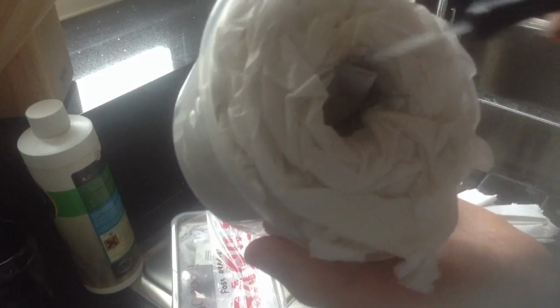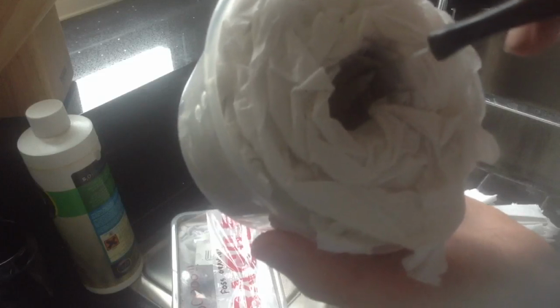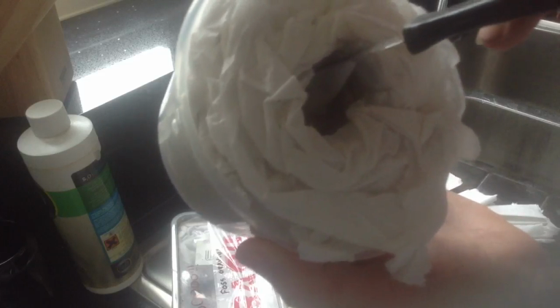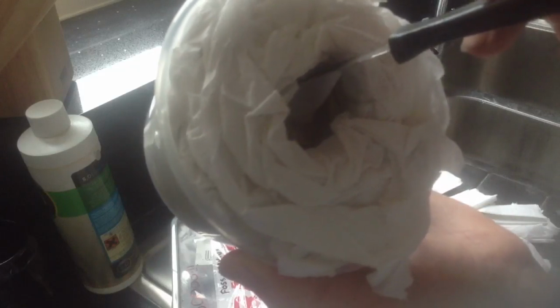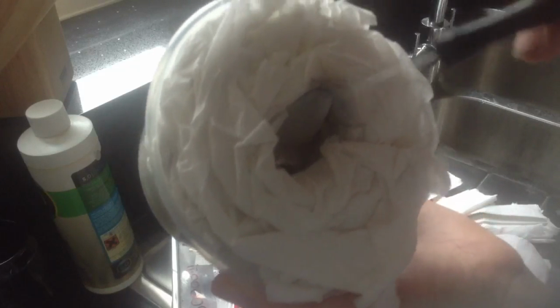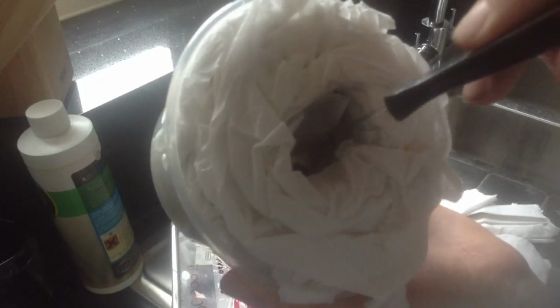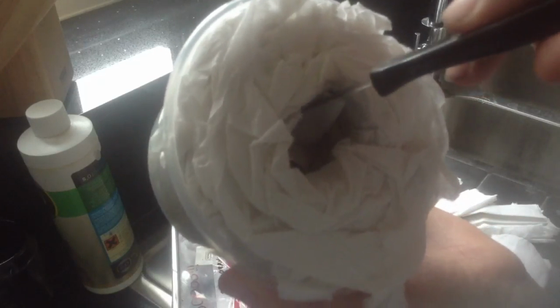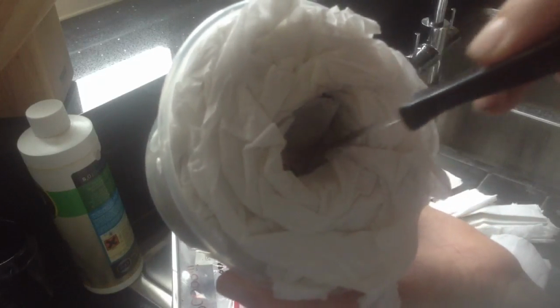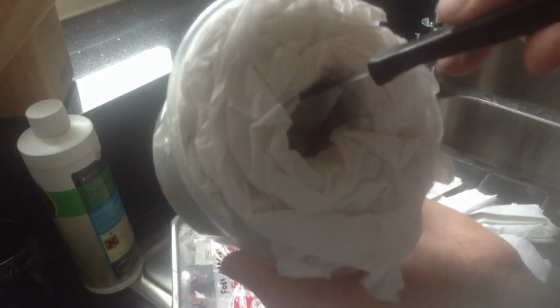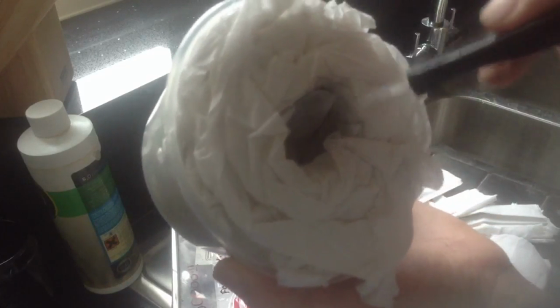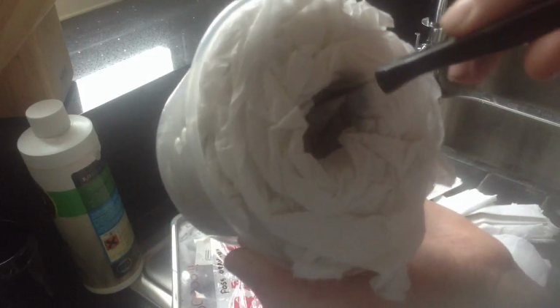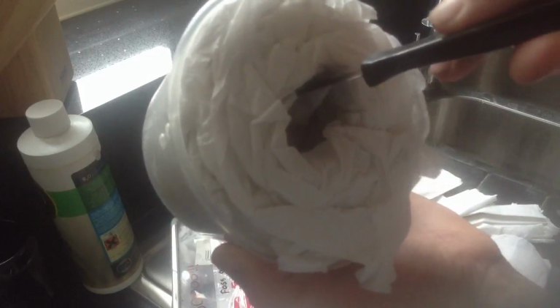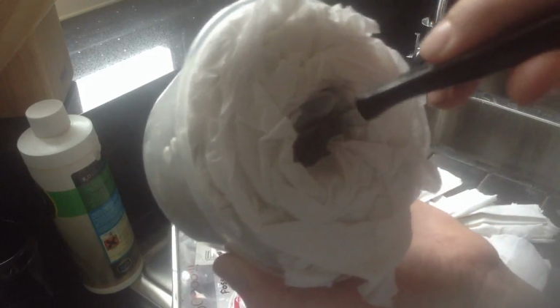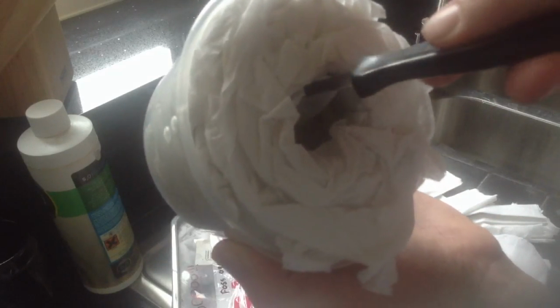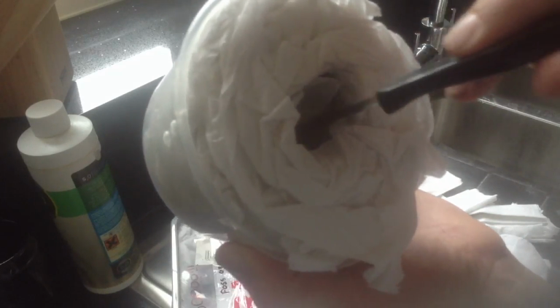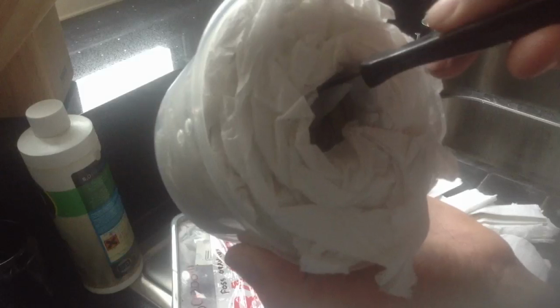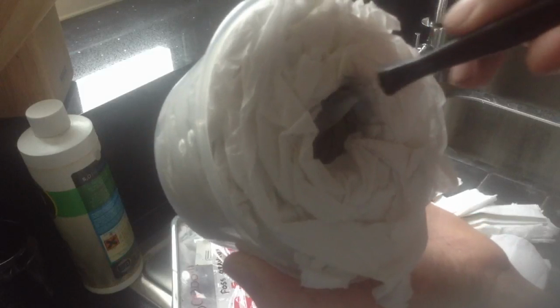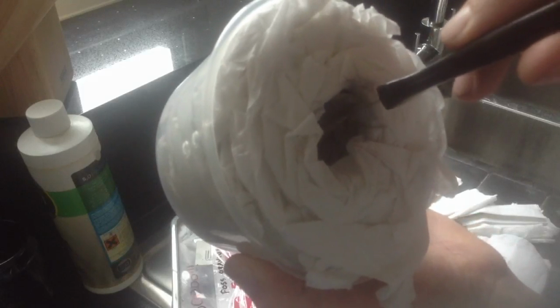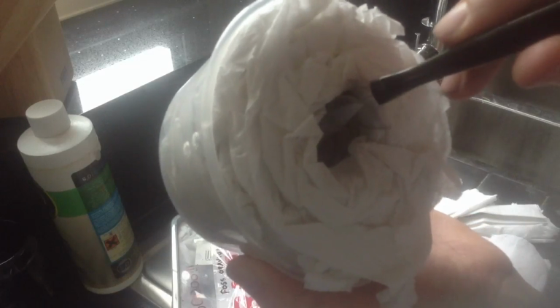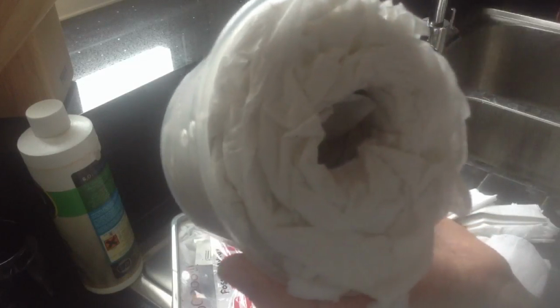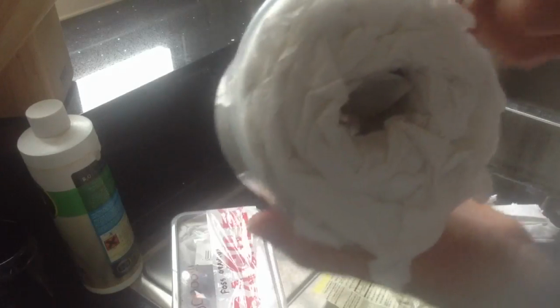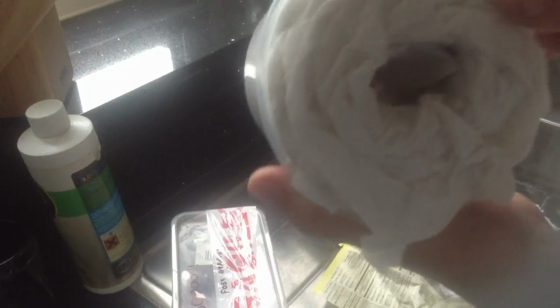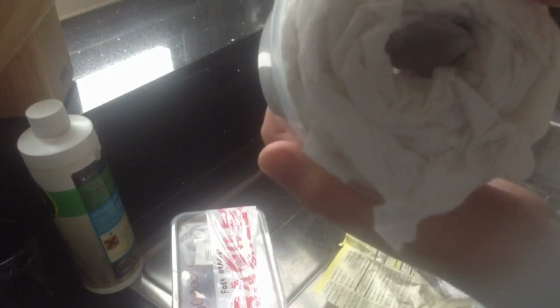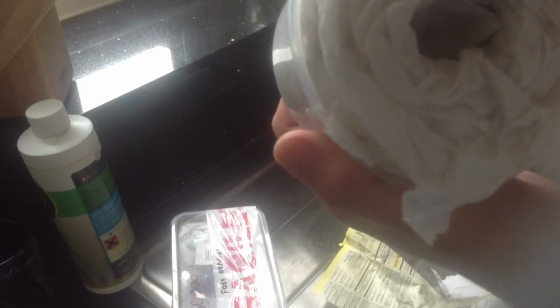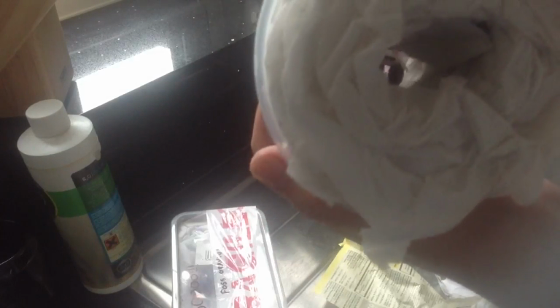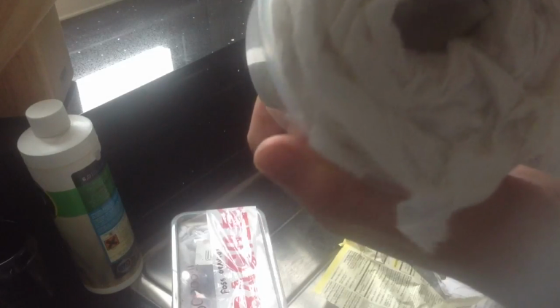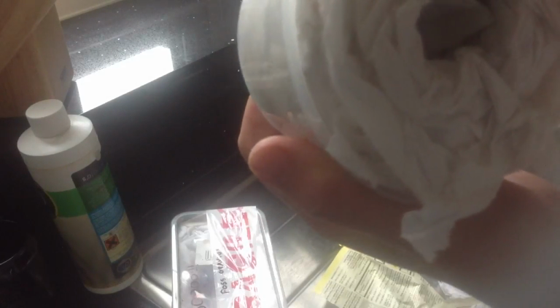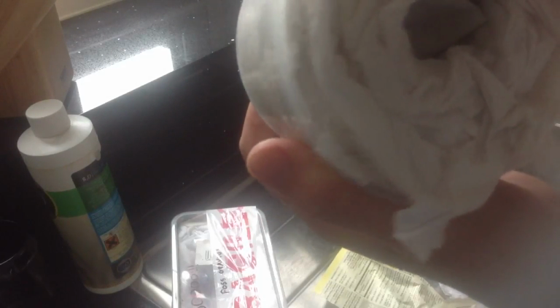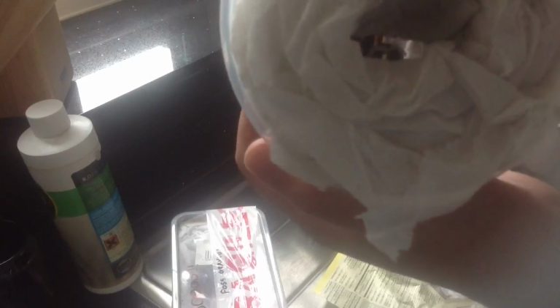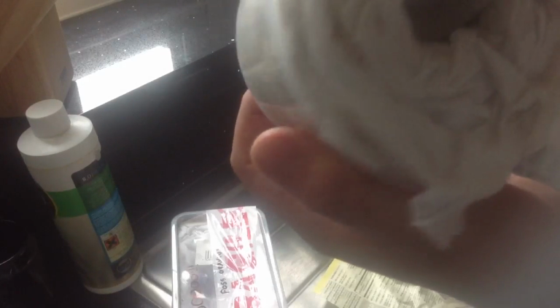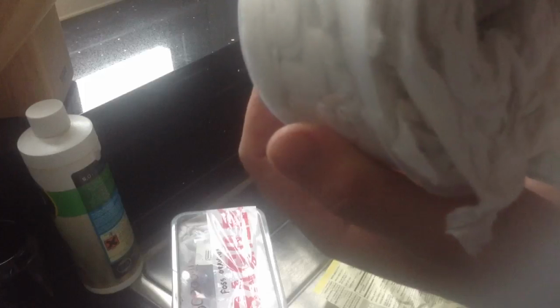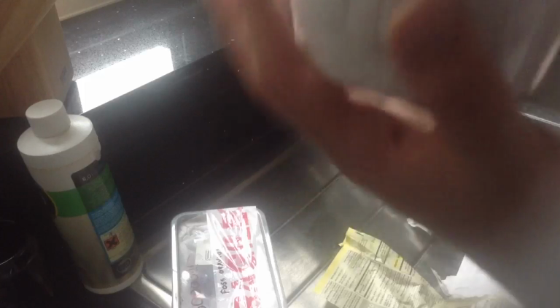Yeah, look how well that's packaged. See that — he's made basically a little burrow for it, and it is perfectly alive. There's nothing wrong with it.